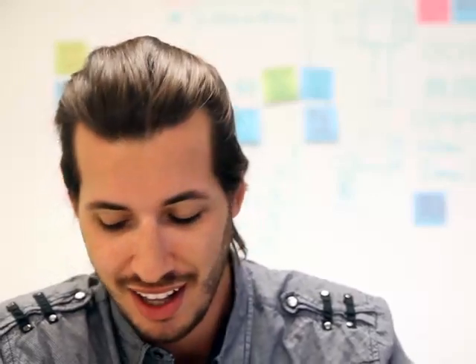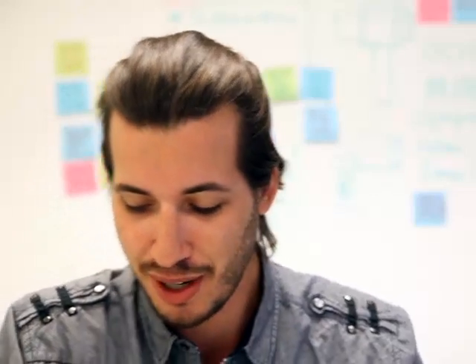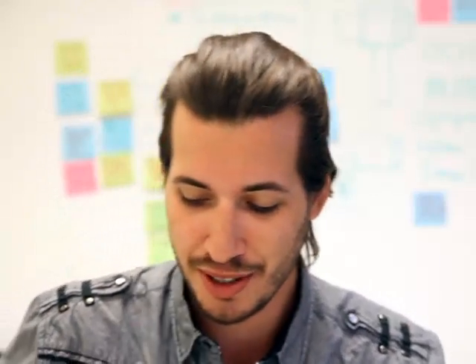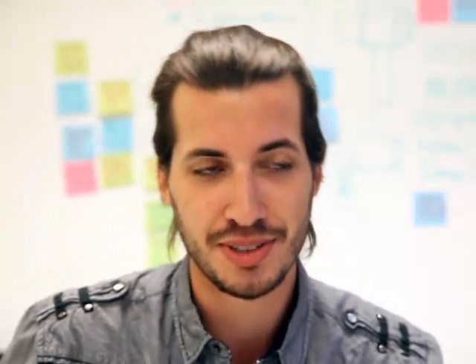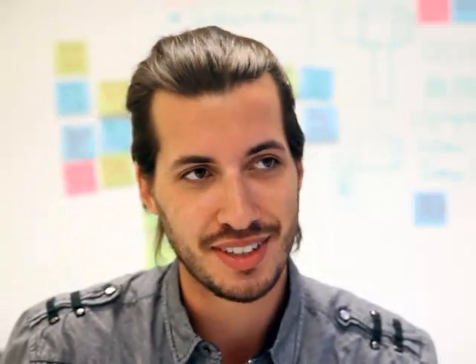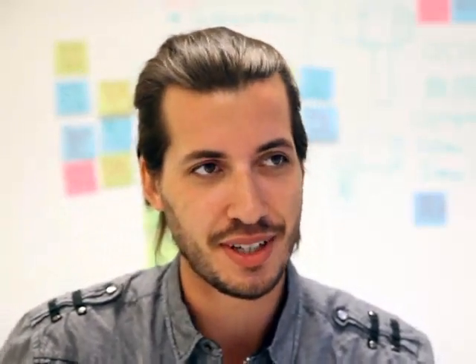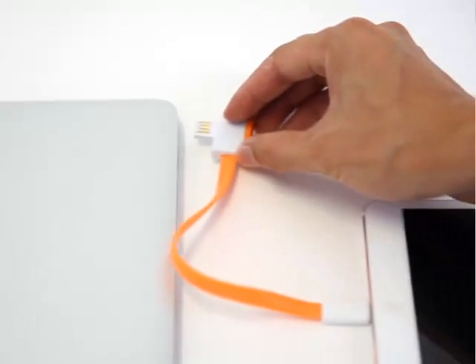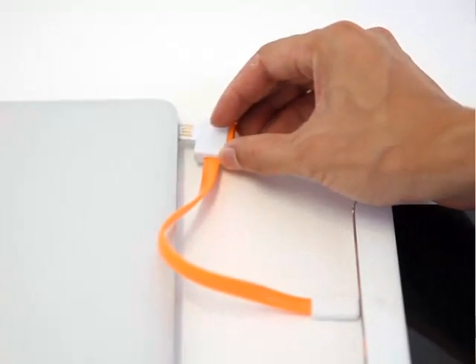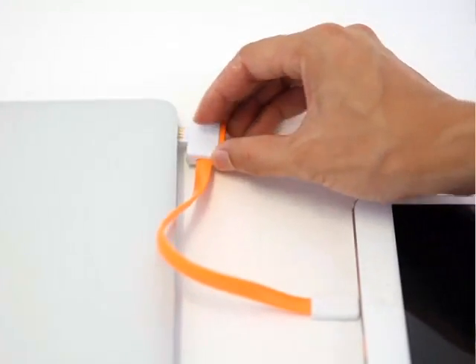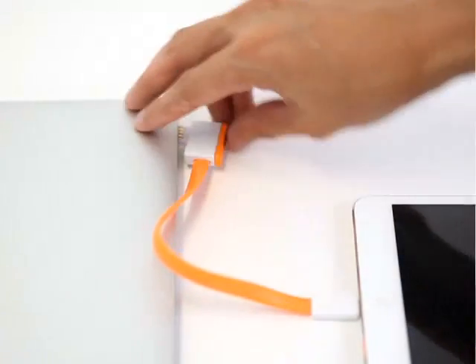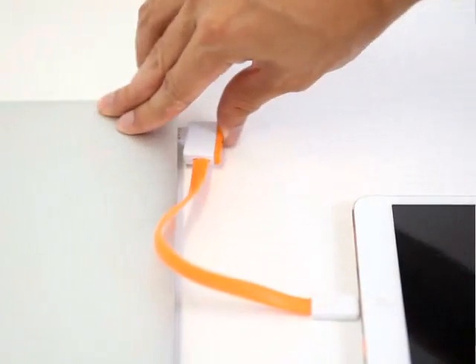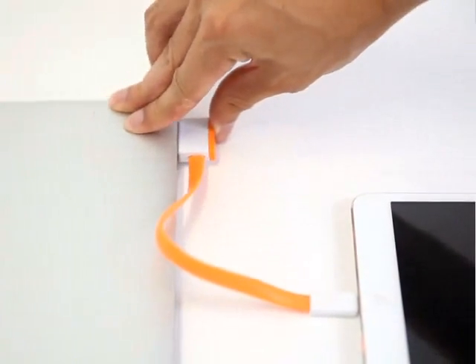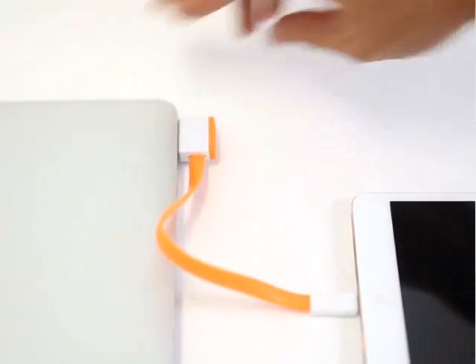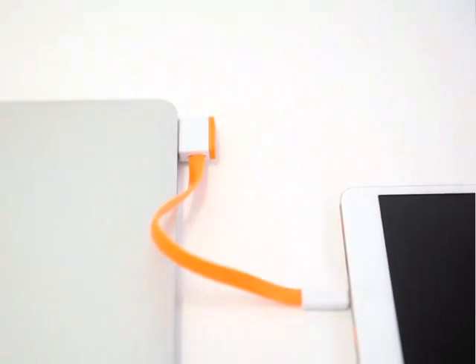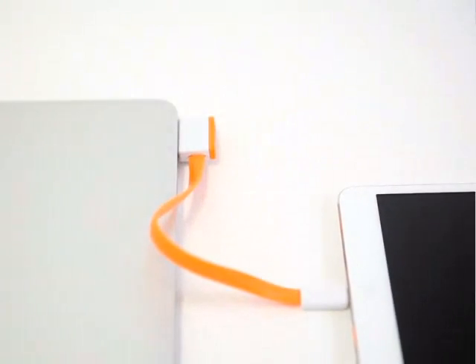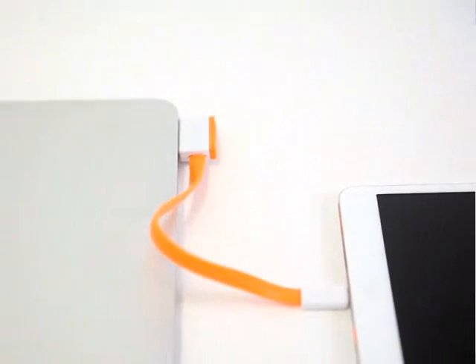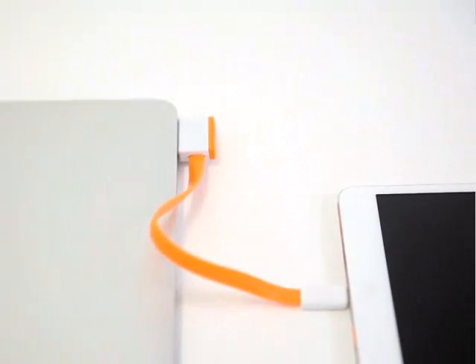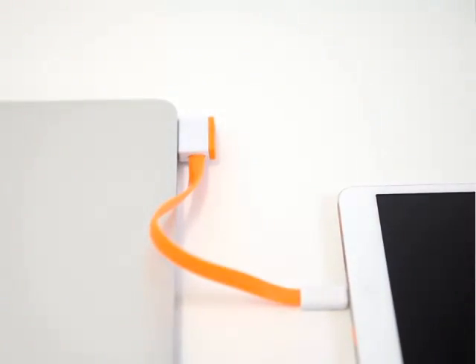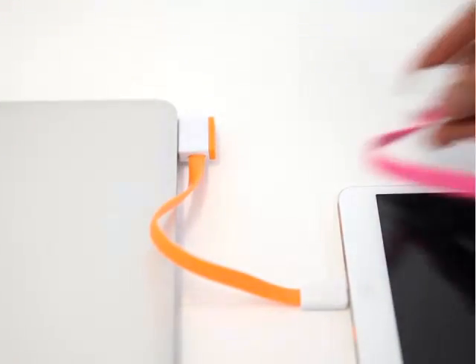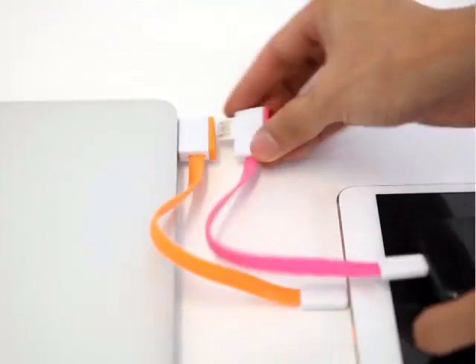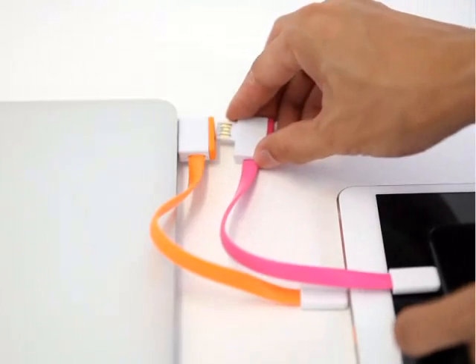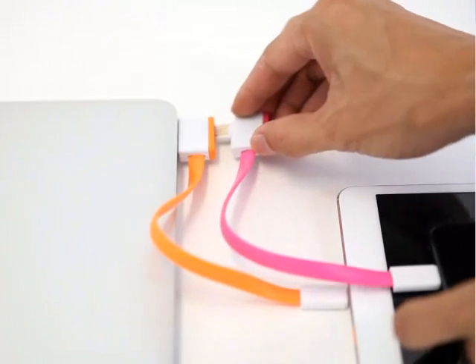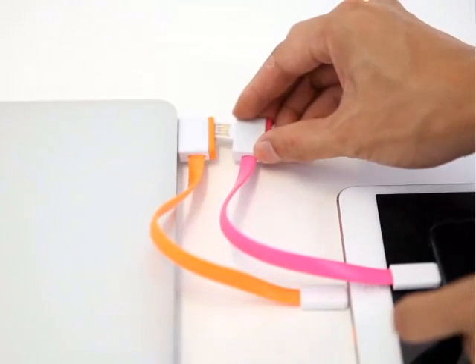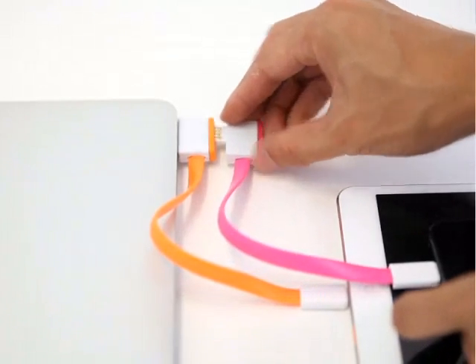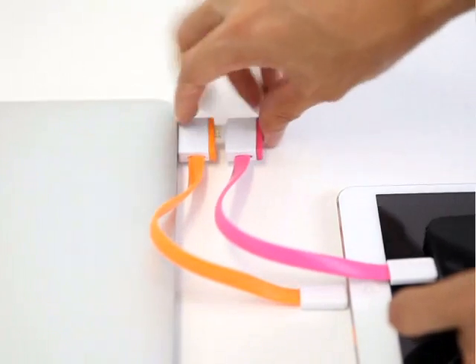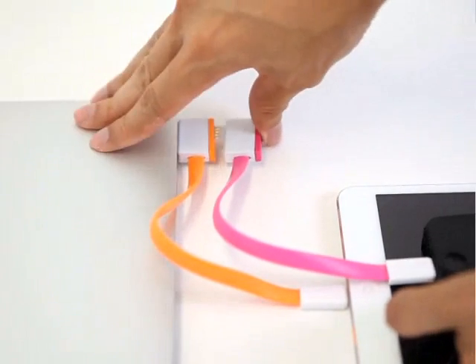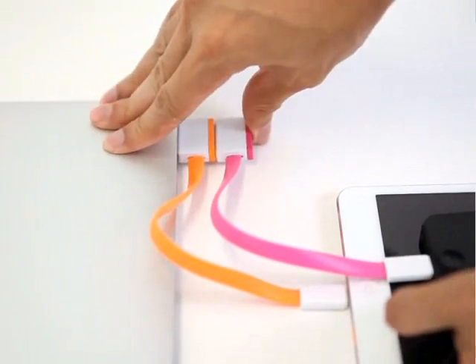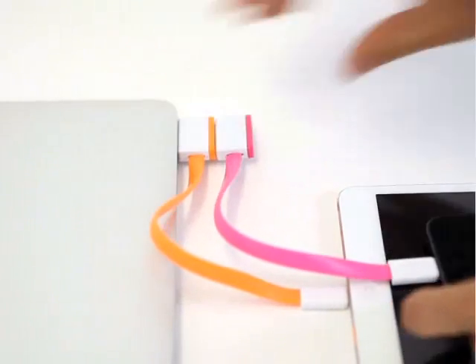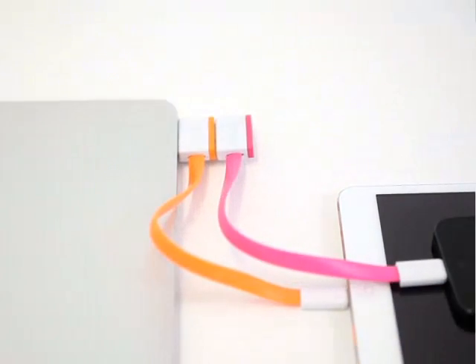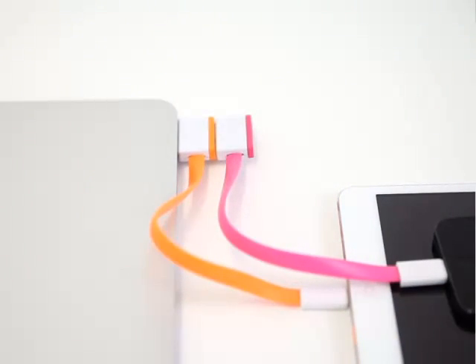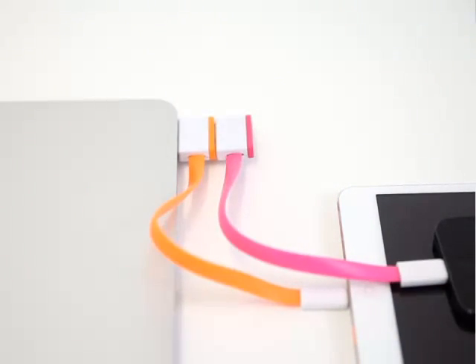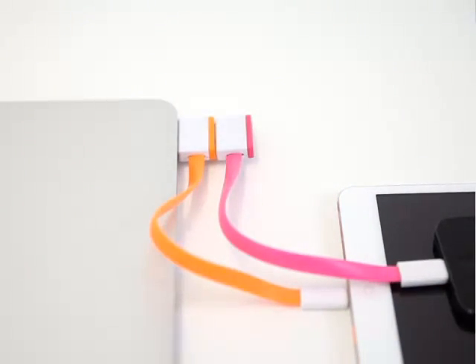That's why we're introducing Infinite USB. Infinite USB is an open chain of USB ports, granting literally an unlimited supply of available ports. It's just that simple. It's just that easy.